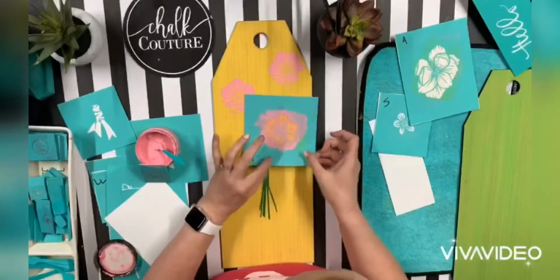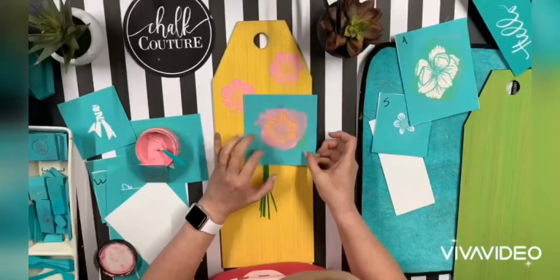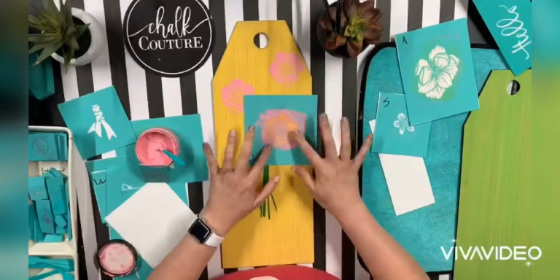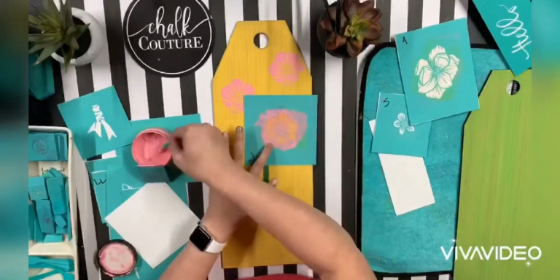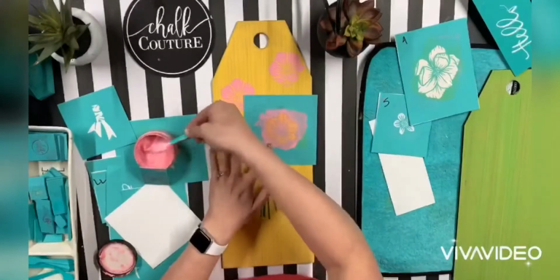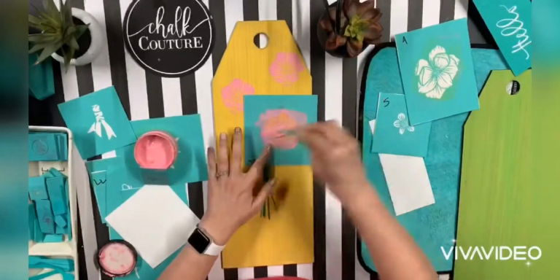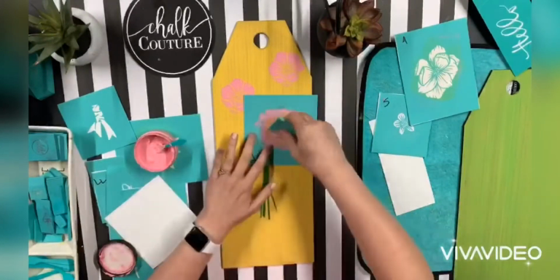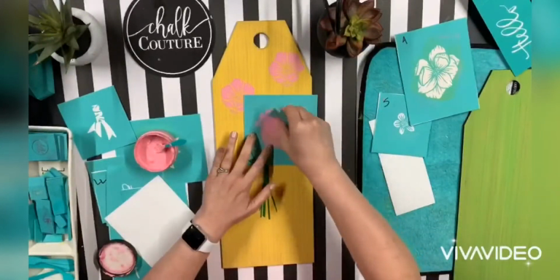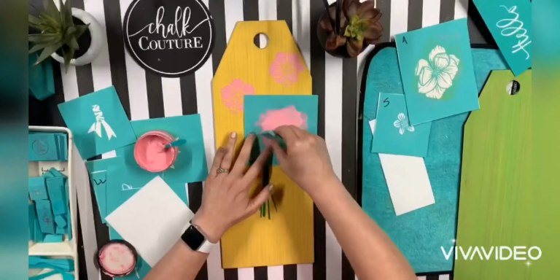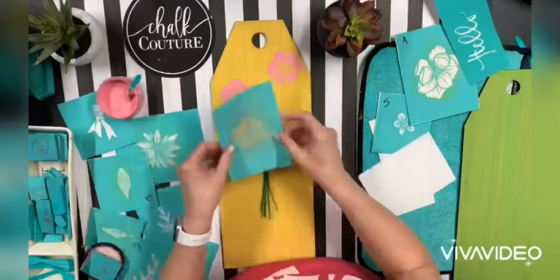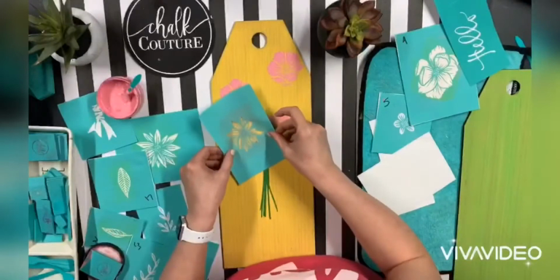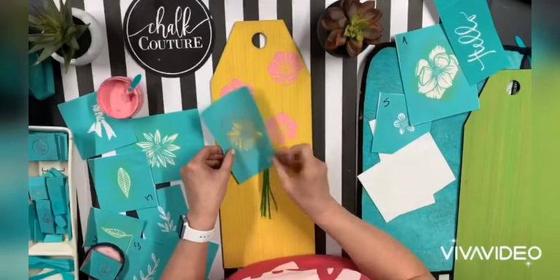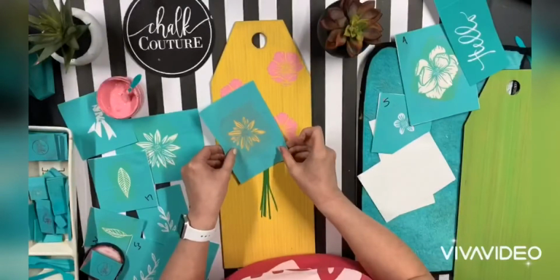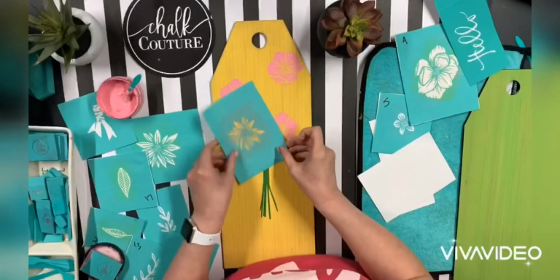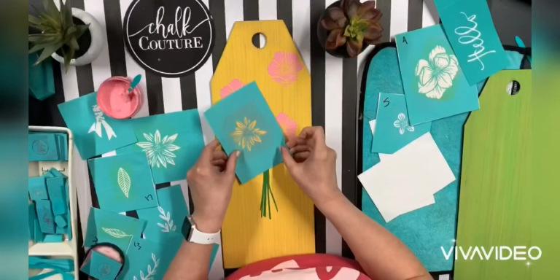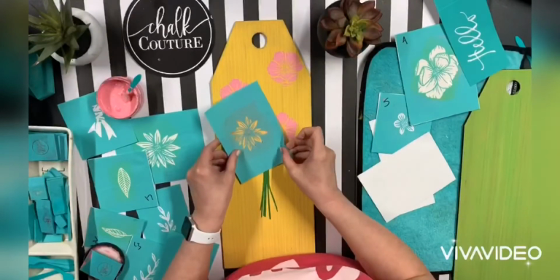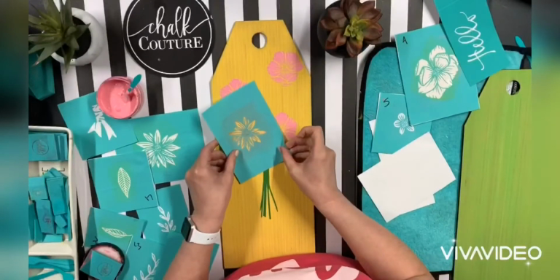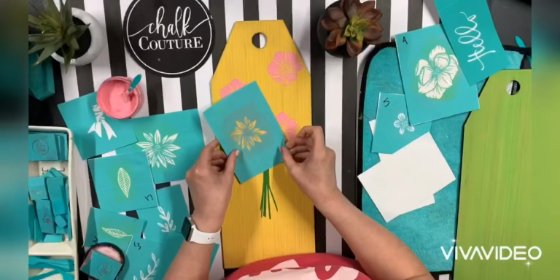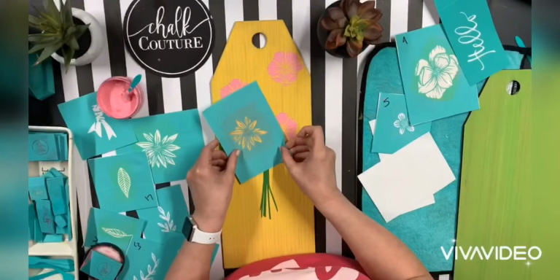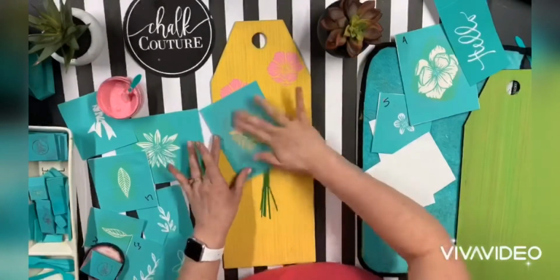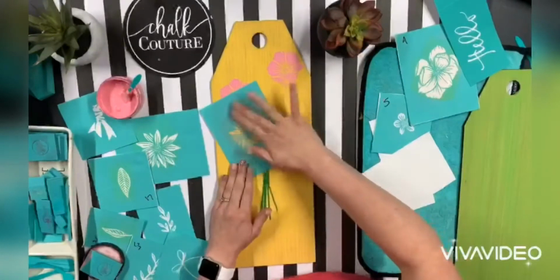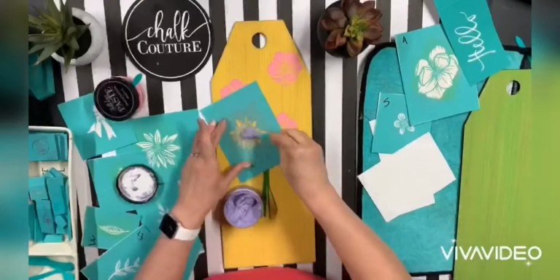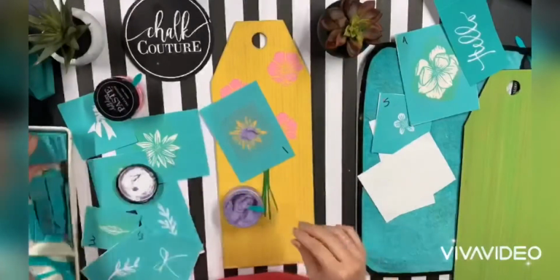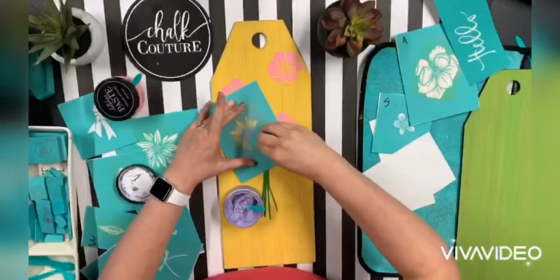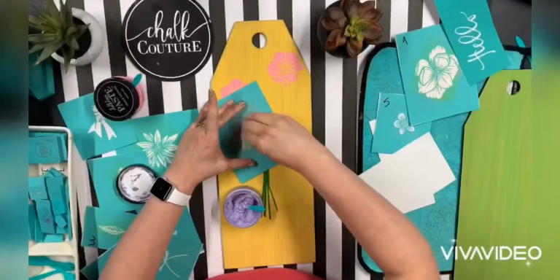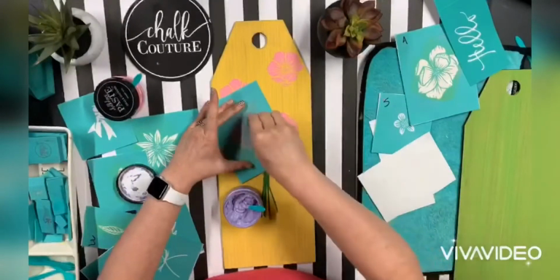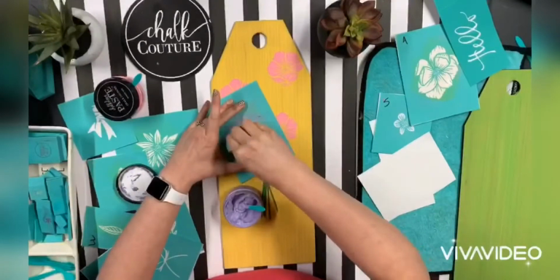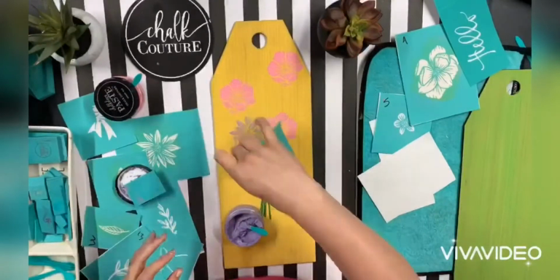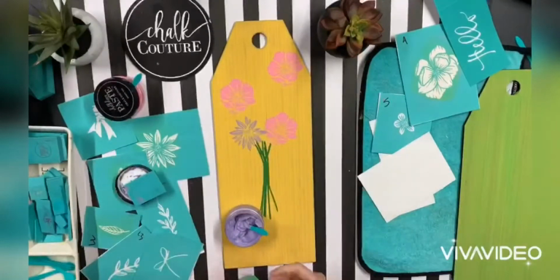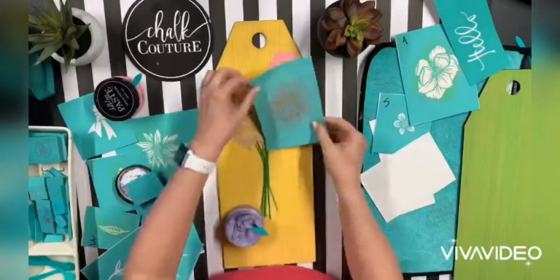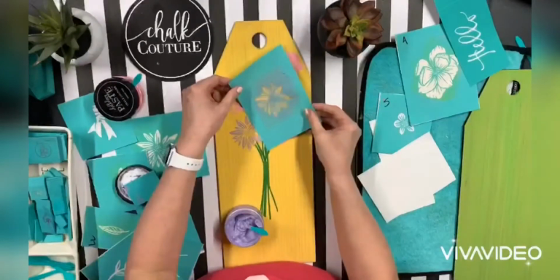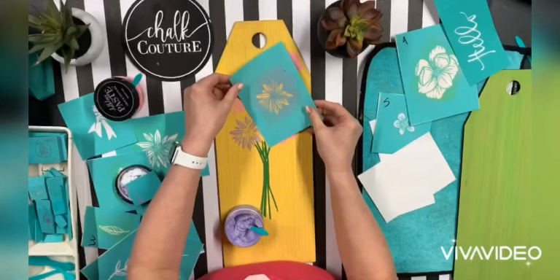And I used peony chalk paste — the stems are in meadow green, and then I put some more flowers in Wisteria, one of our En Vogue colors, and then bright white, which is my favorite flowers of this set.